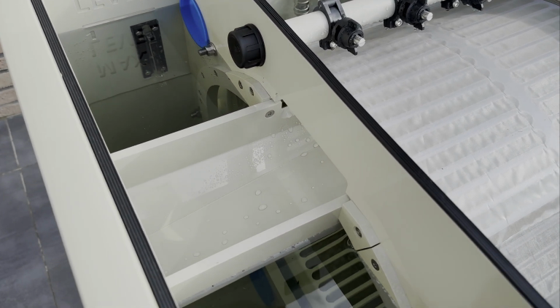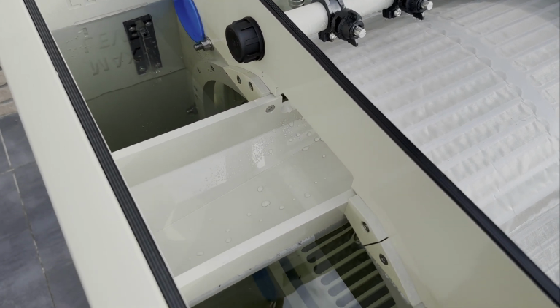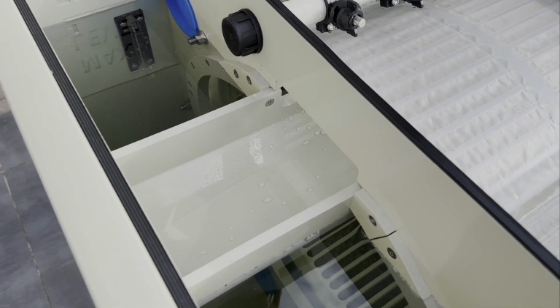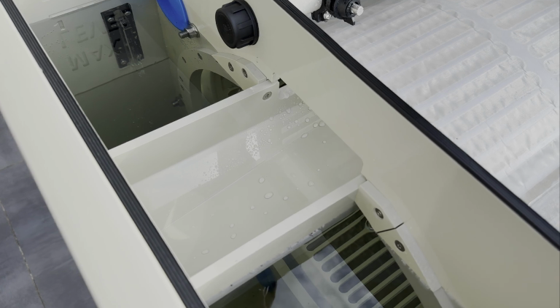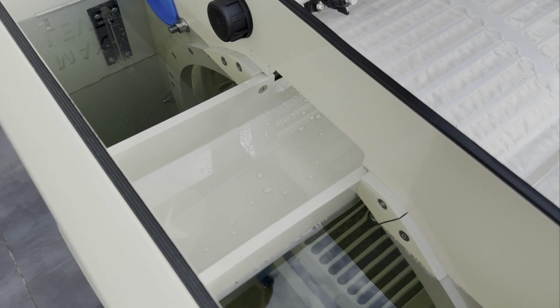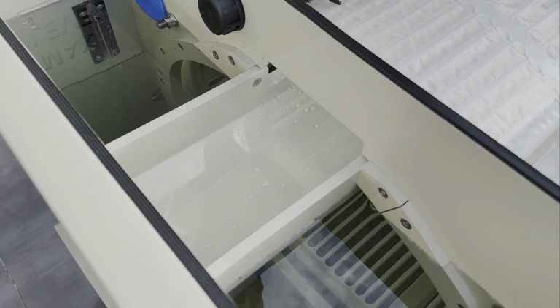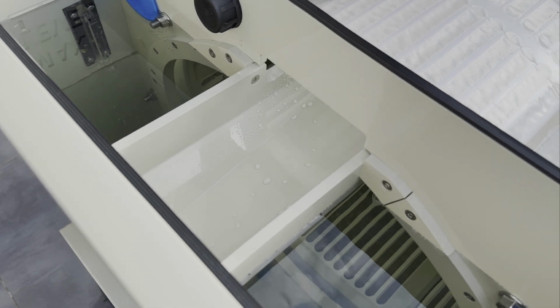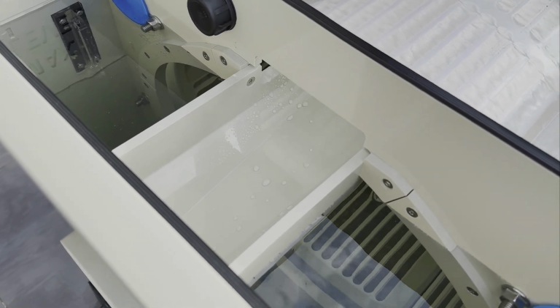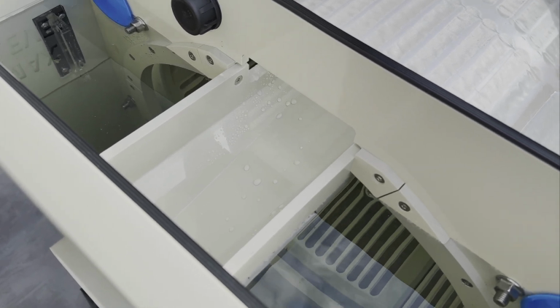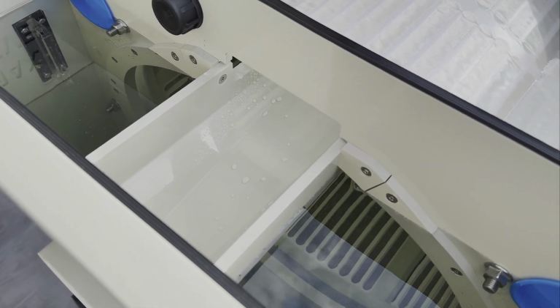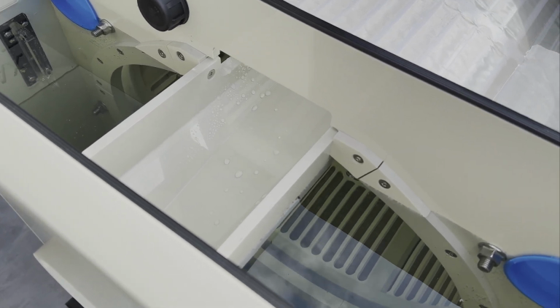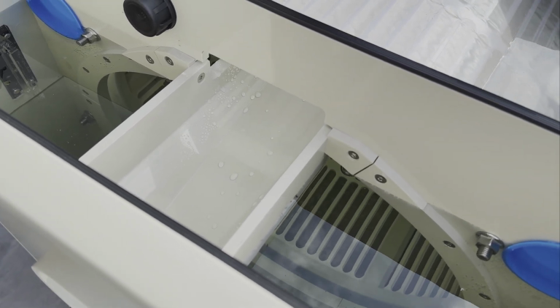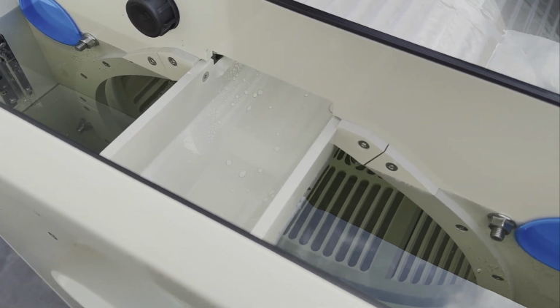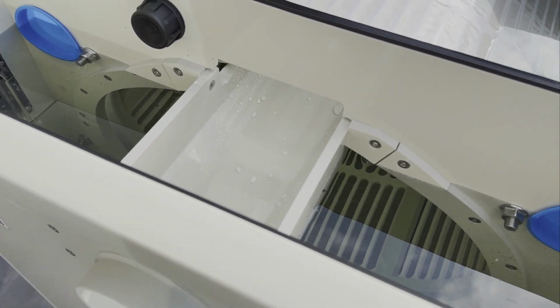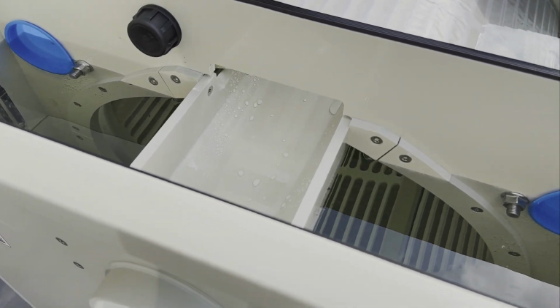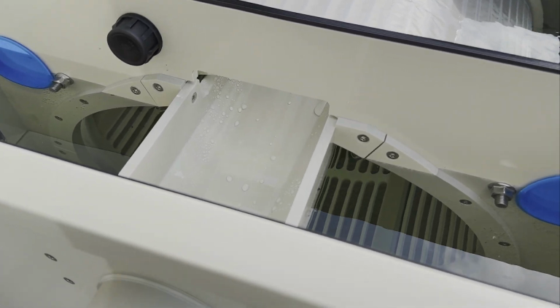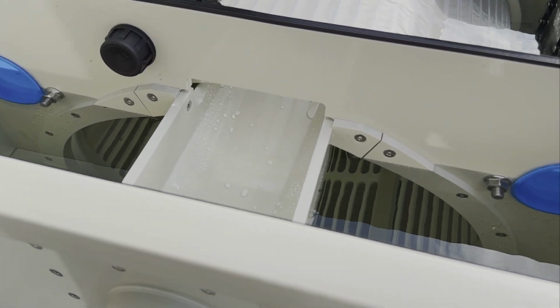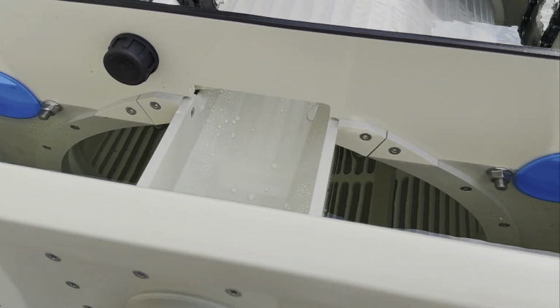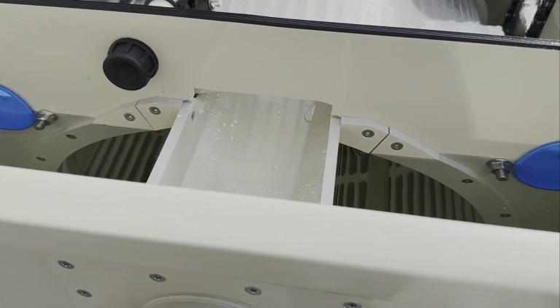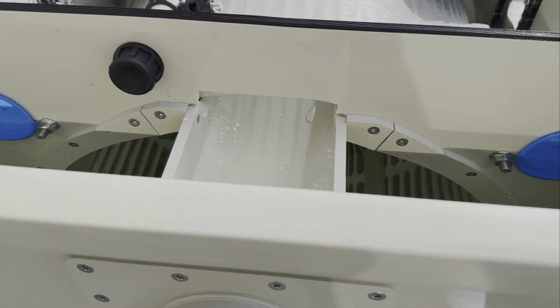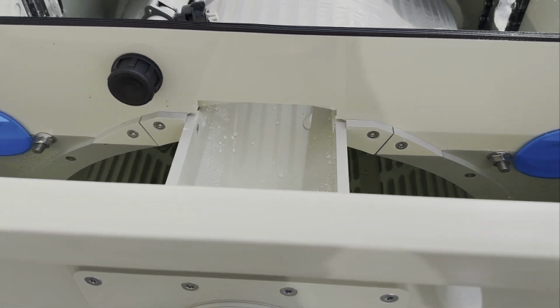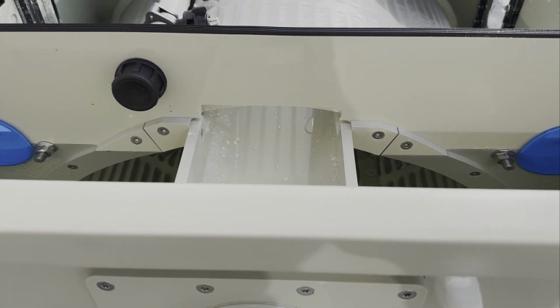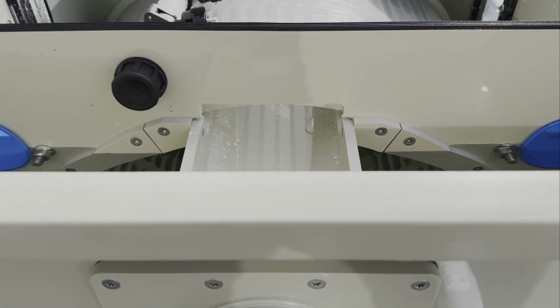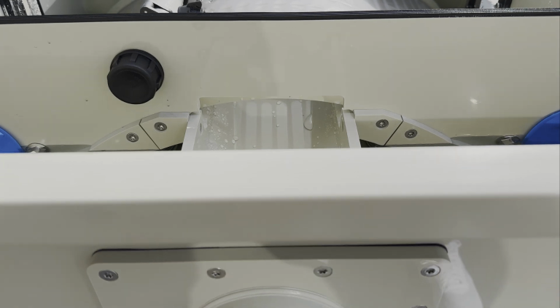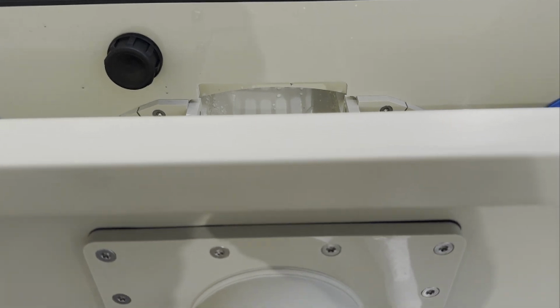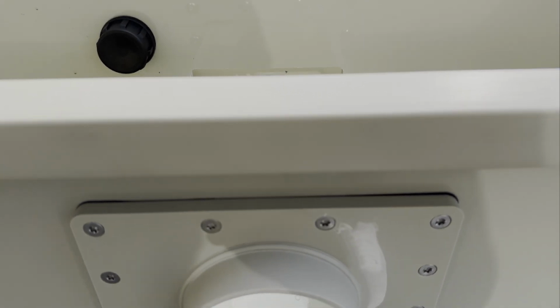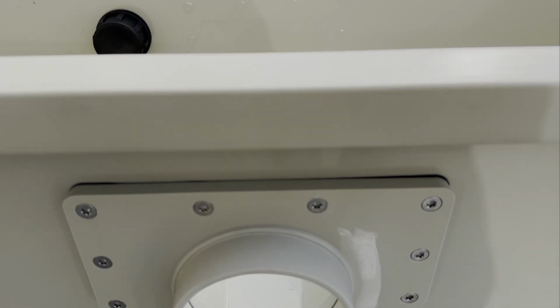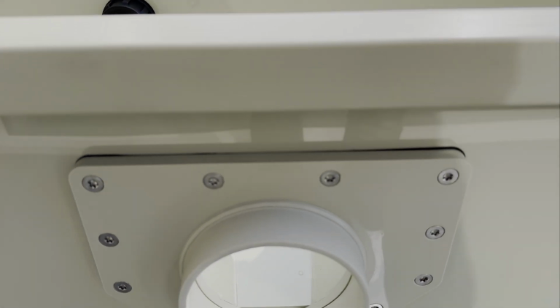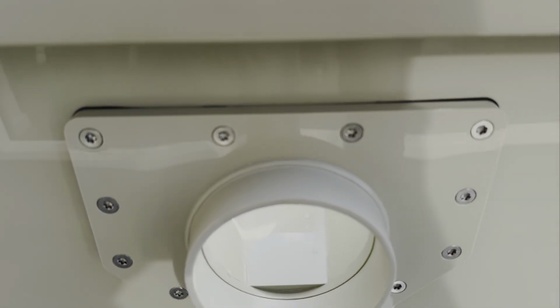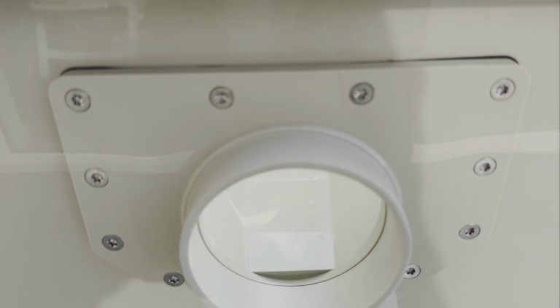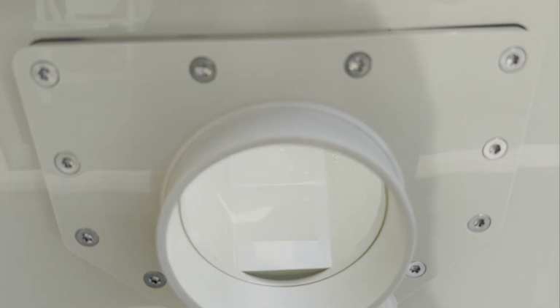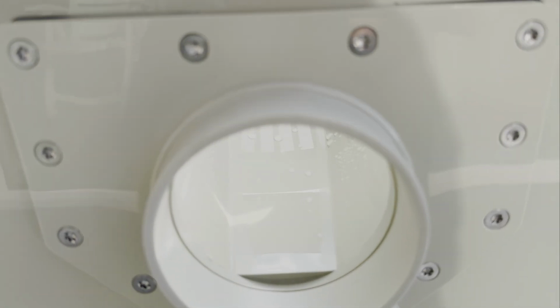The drain gutter collects debris dislodged from the filter panel. Its innovative design ensures quick and efficient debris removal, preventing blockages.